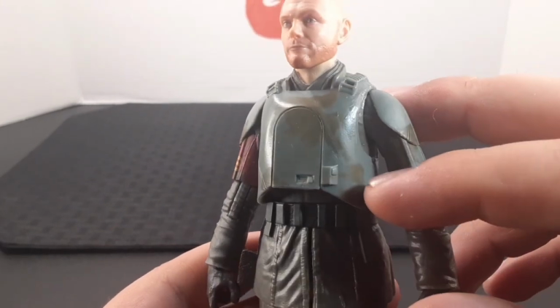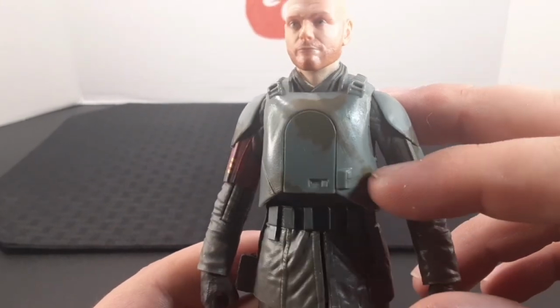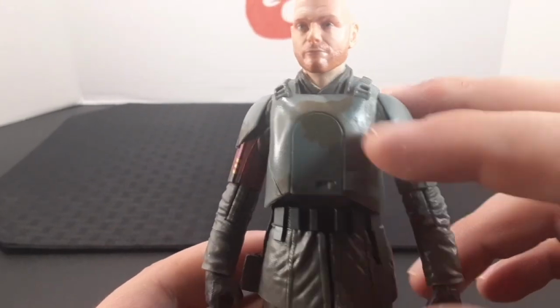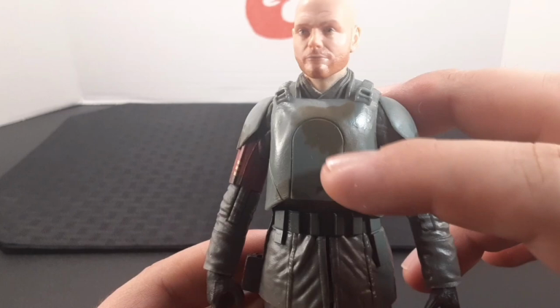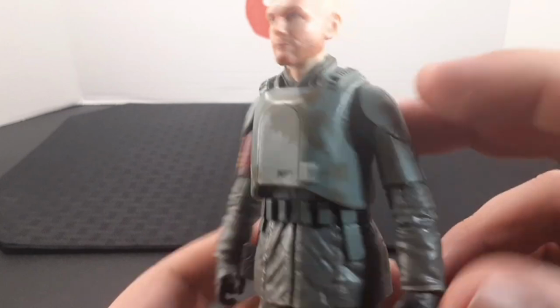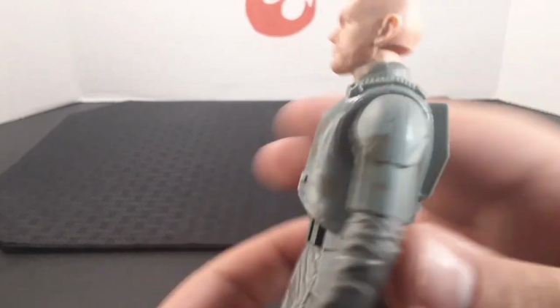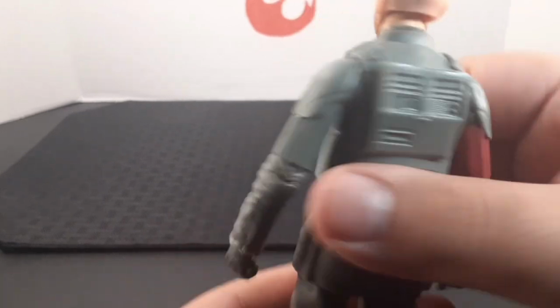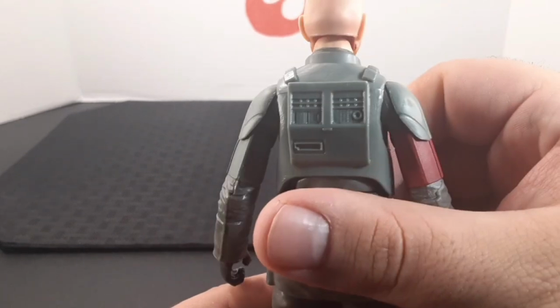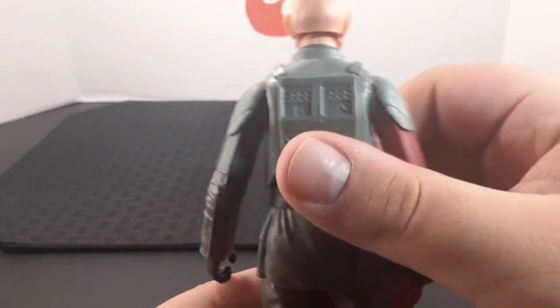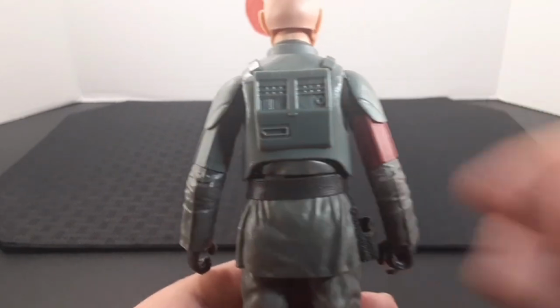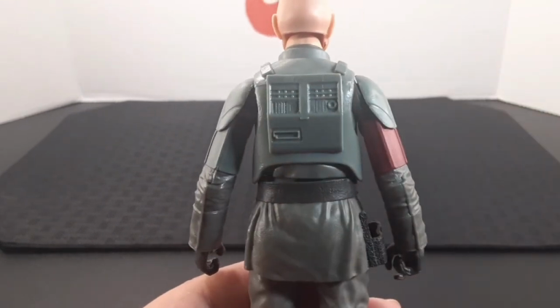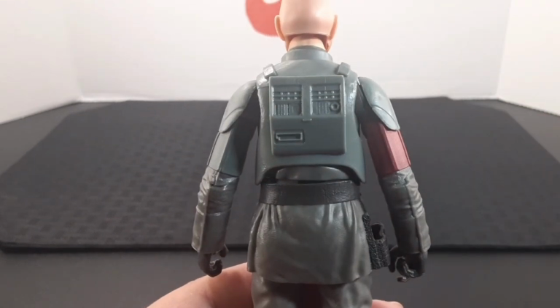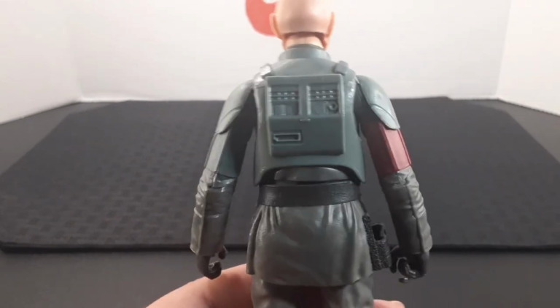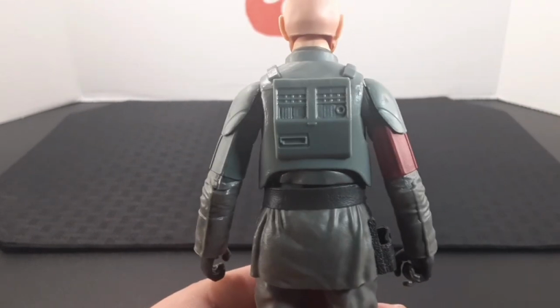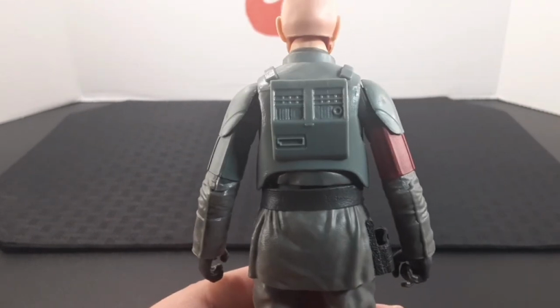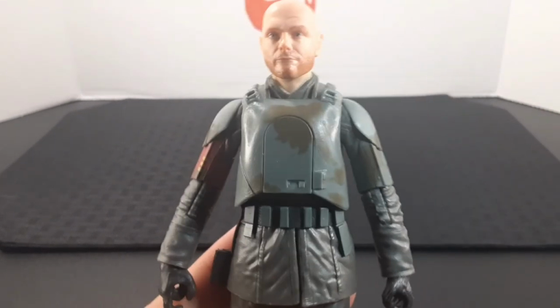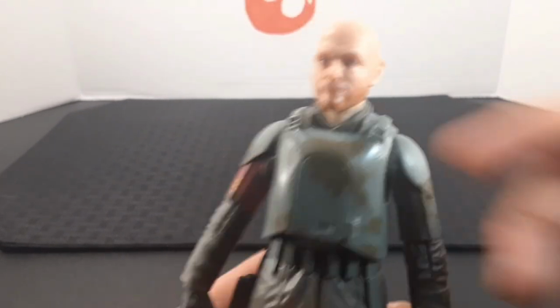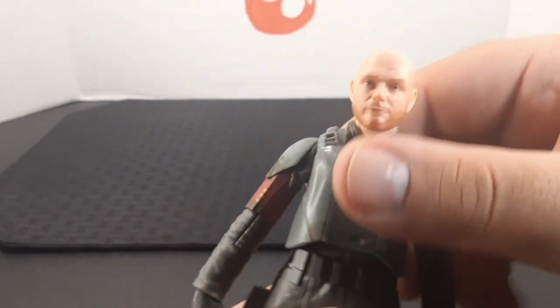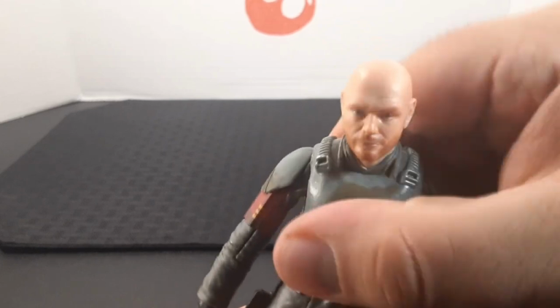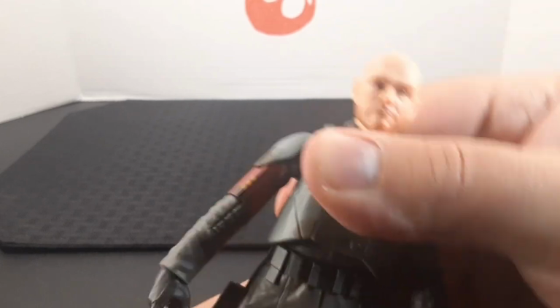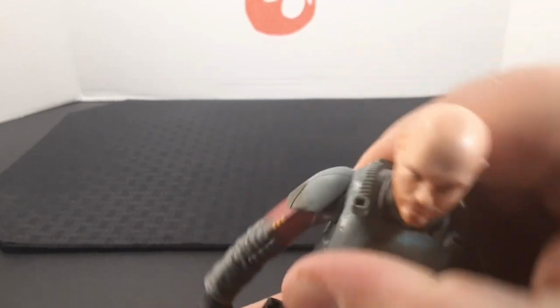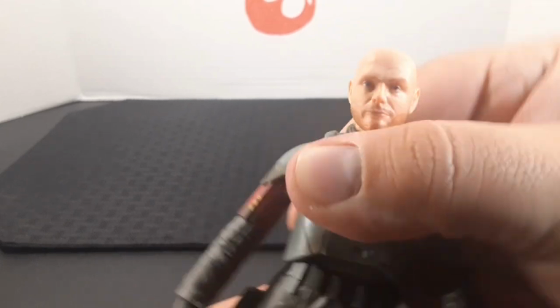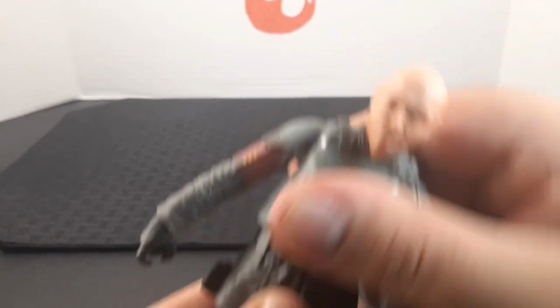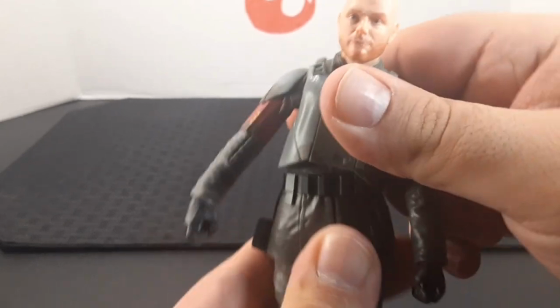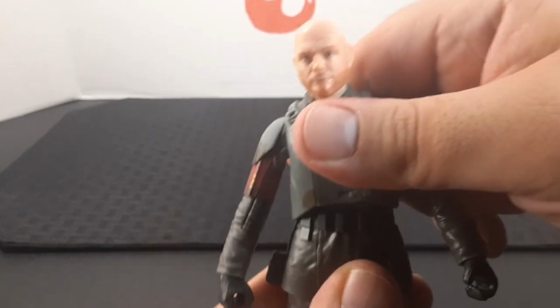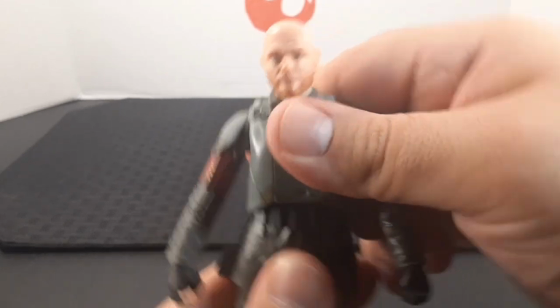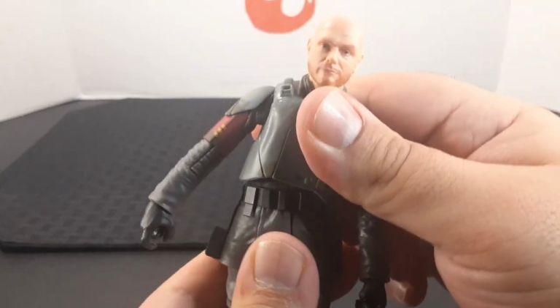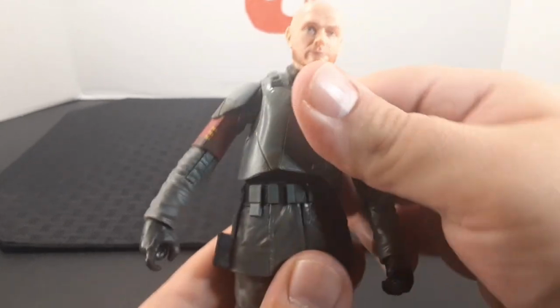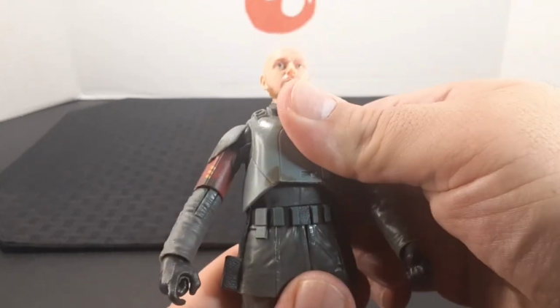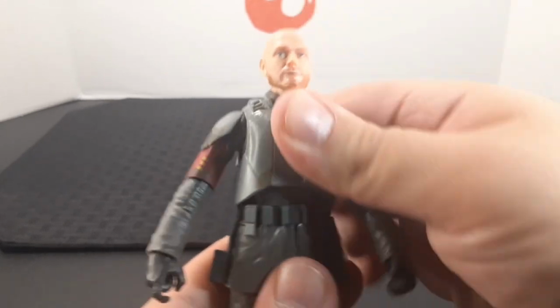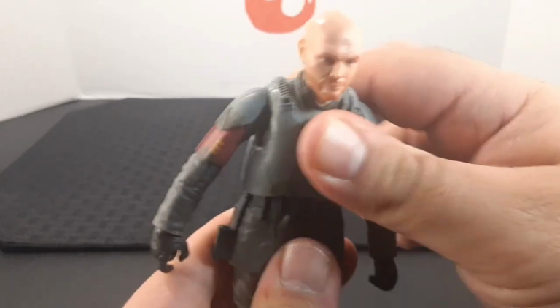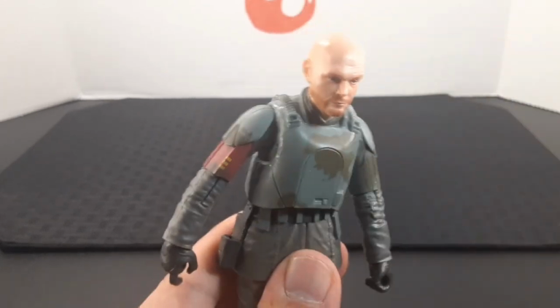The torso looks very nice — he has his chest plate with some smudges on it, and in the back he has his back plate. He does have a ball joint at the waist, giving movement side to side, all the way back, and all the way forward.